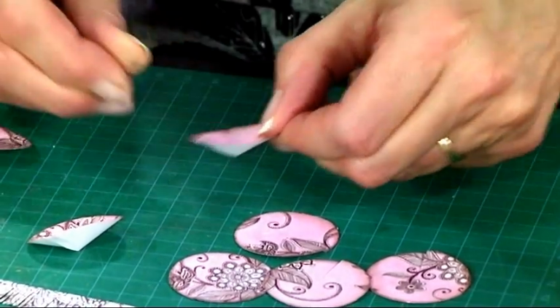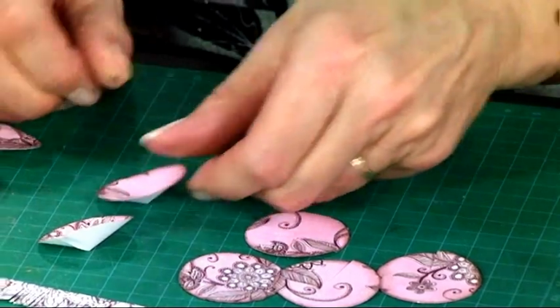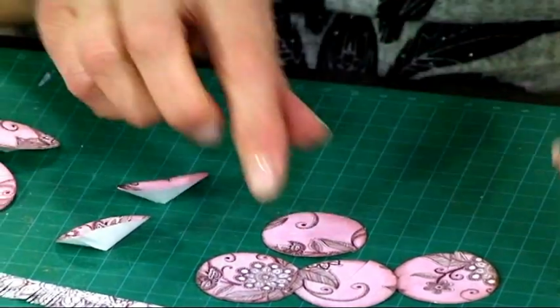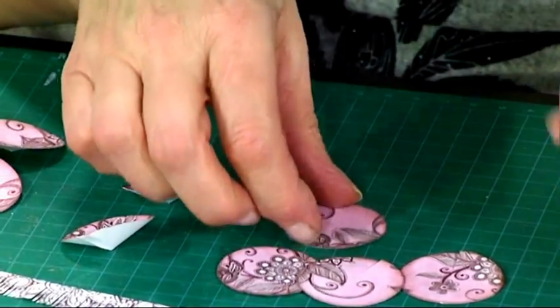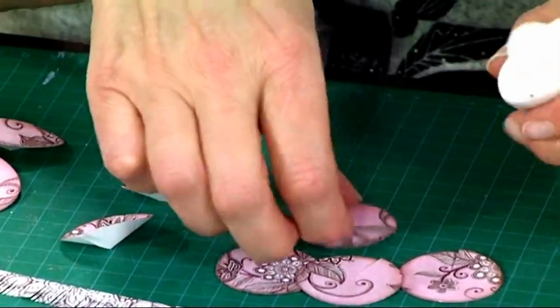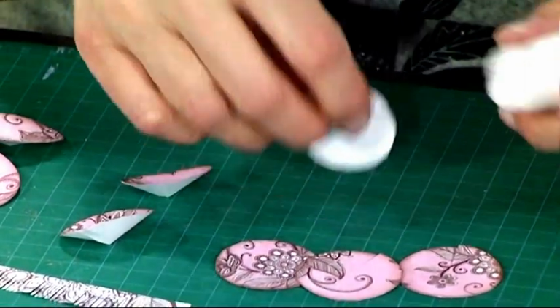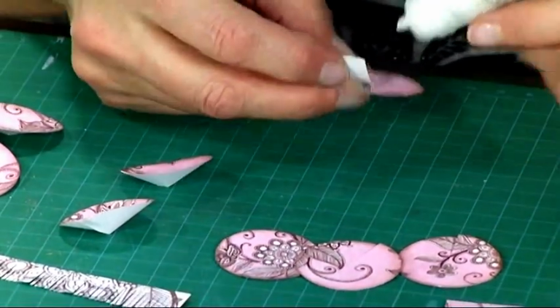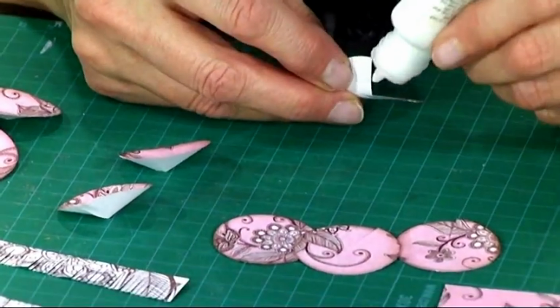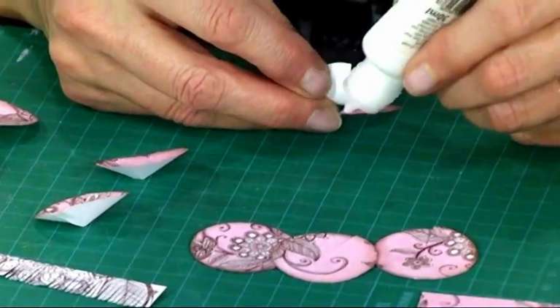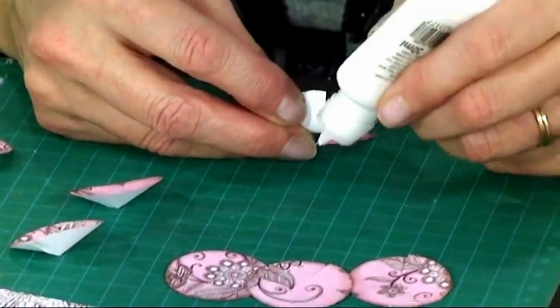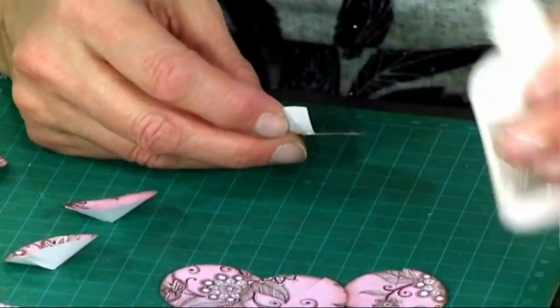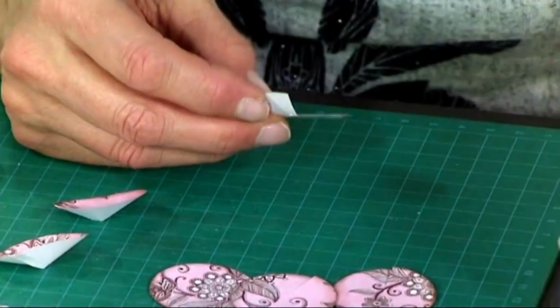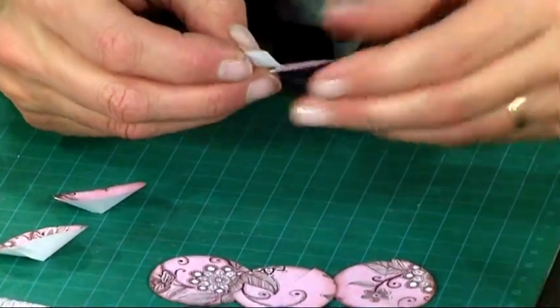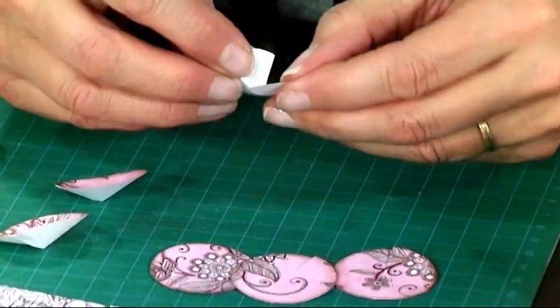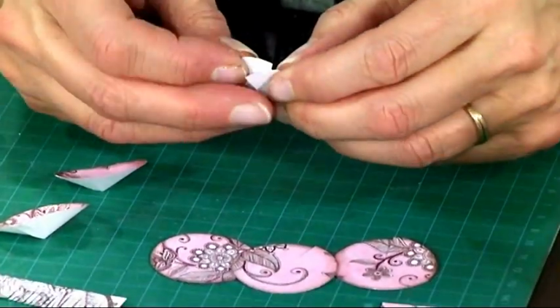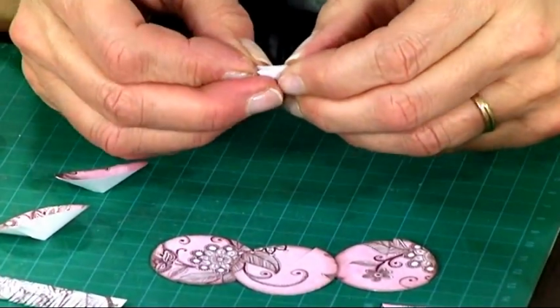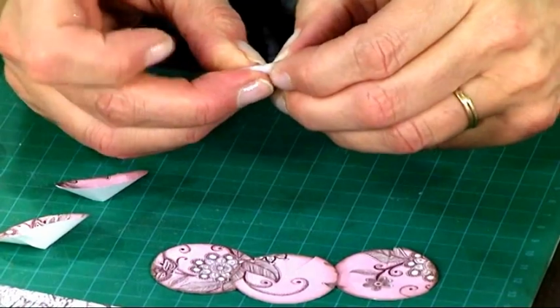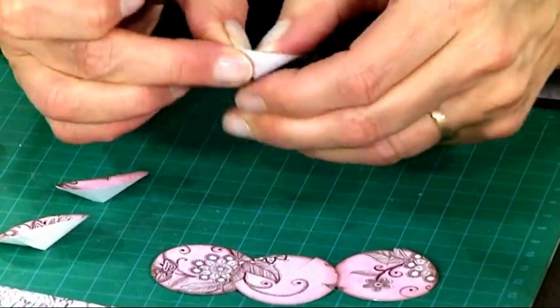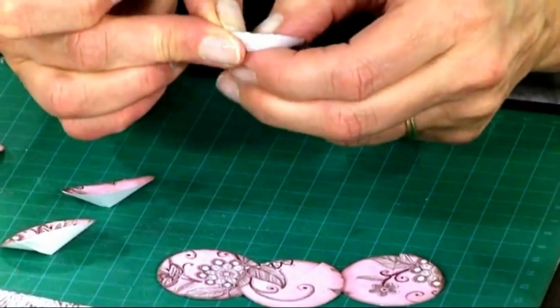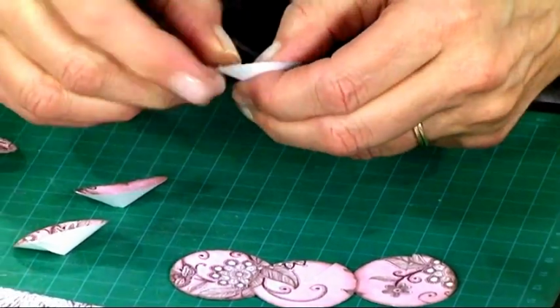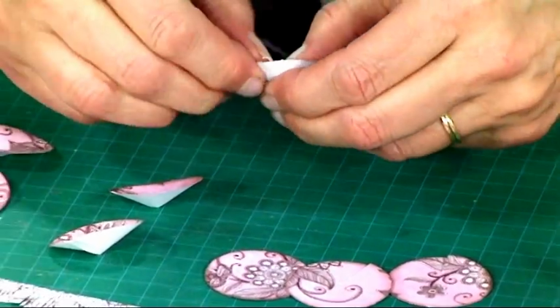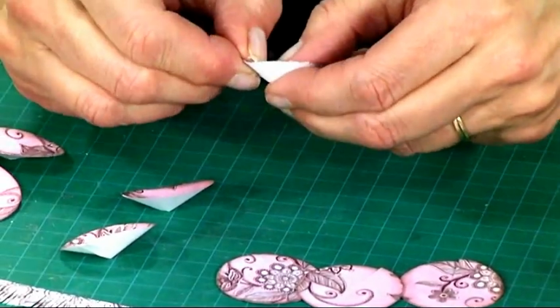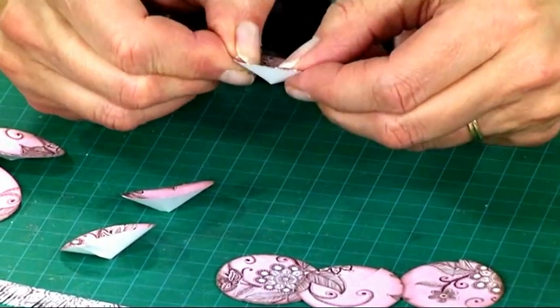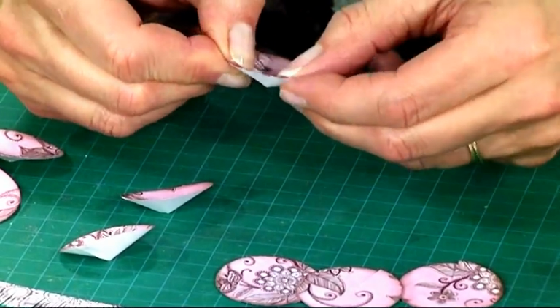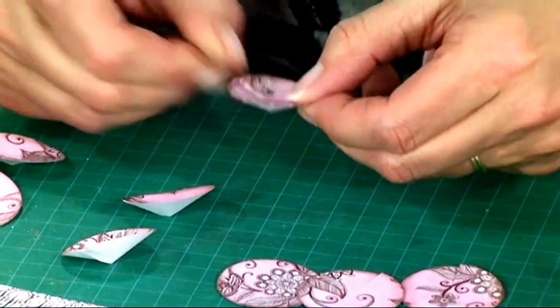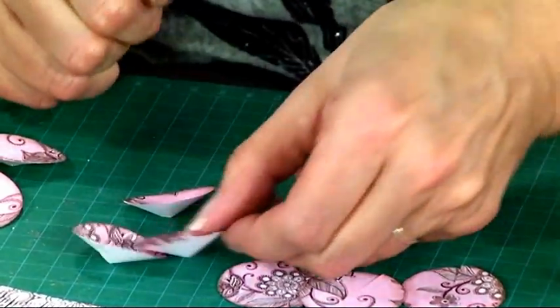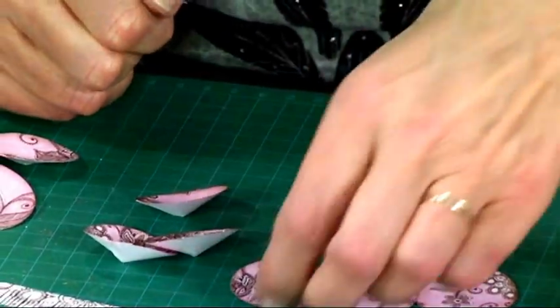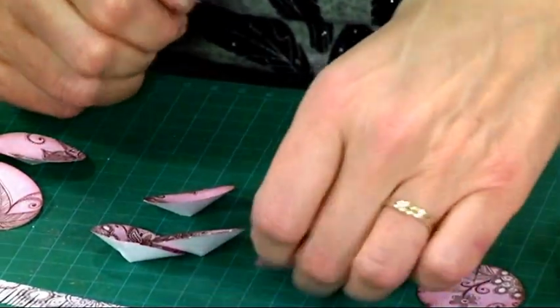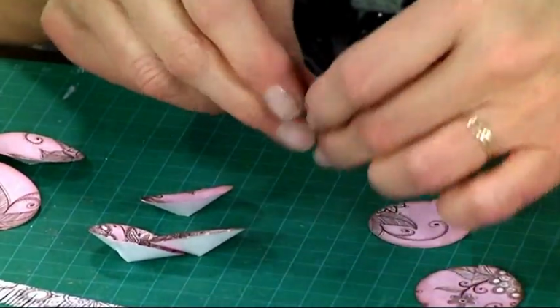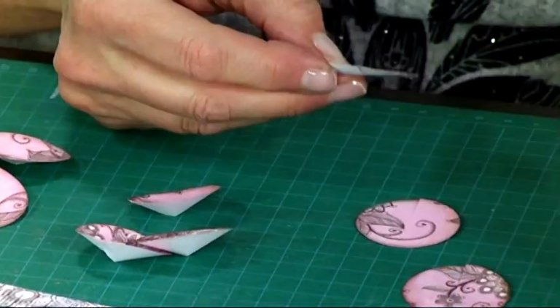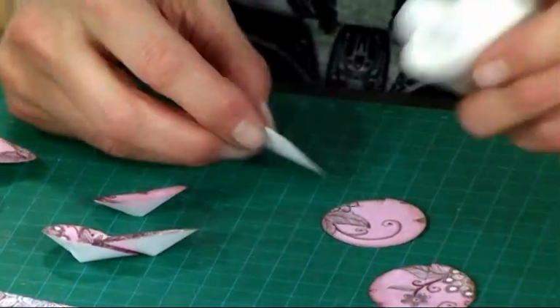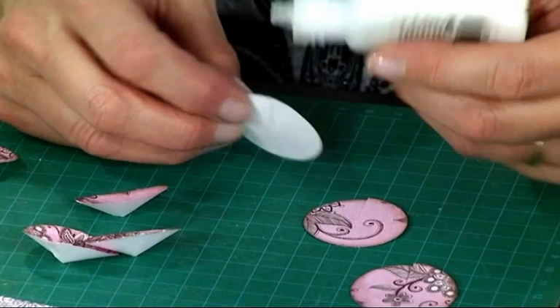Obviously it depends on how dimensional and how full you want your flower to be. I've actually seen them made with just 7 petals and they look just as lovely, but I'm going to show you how to do it using about 12 of the circles.